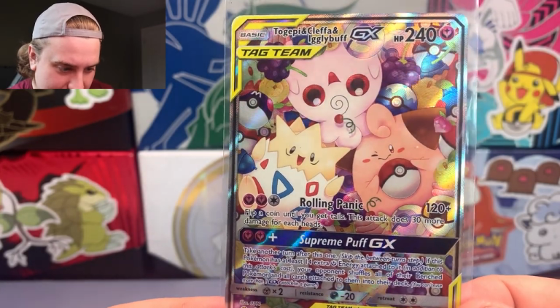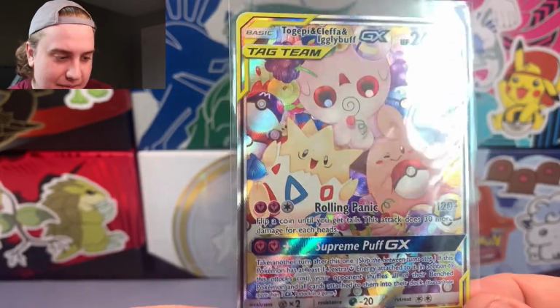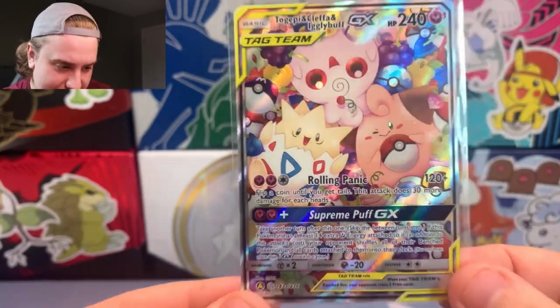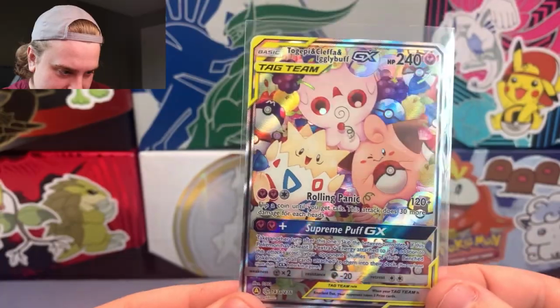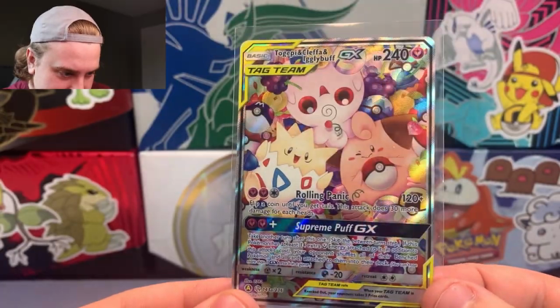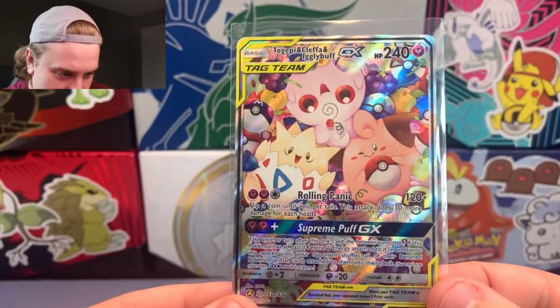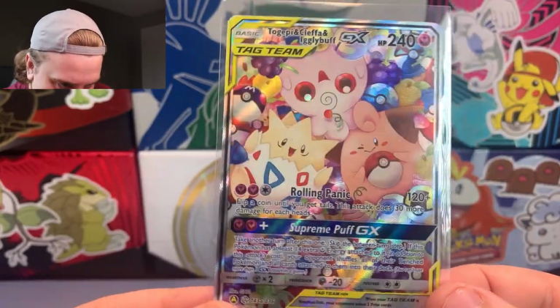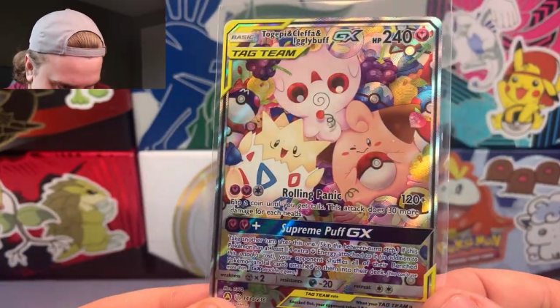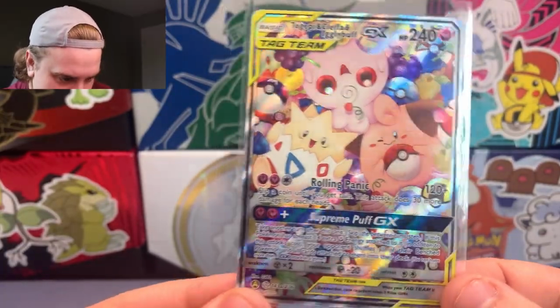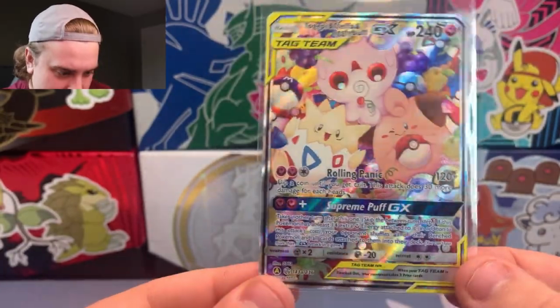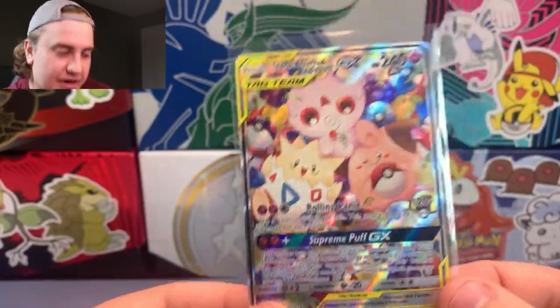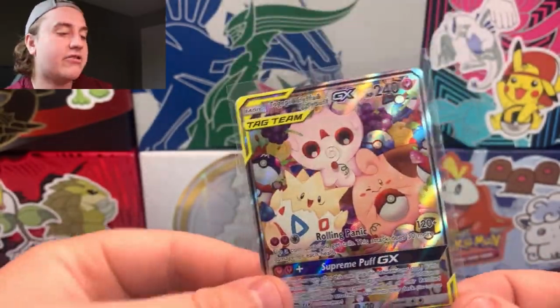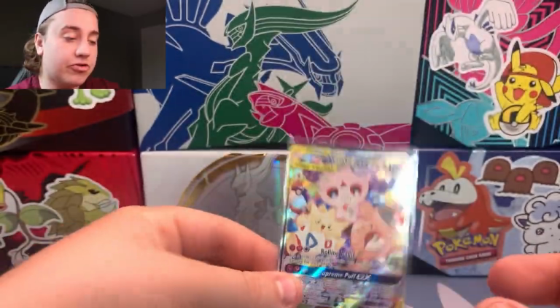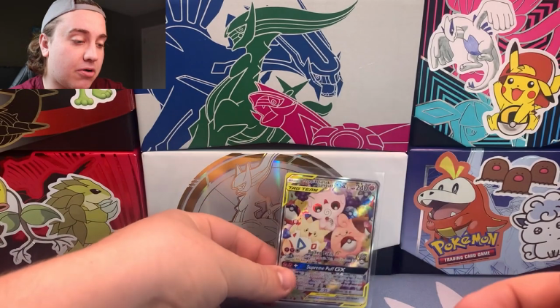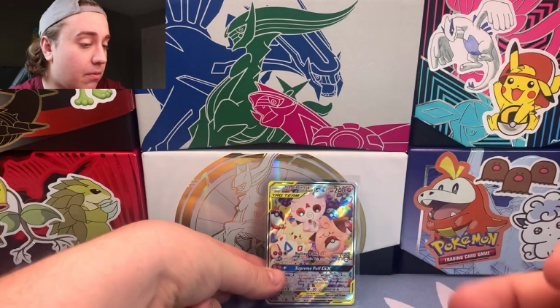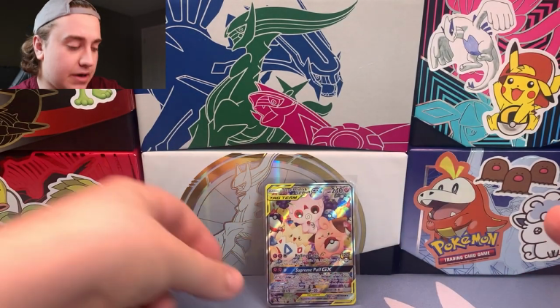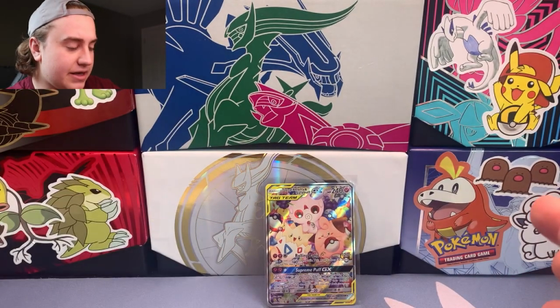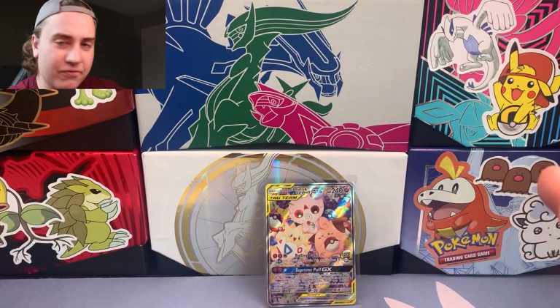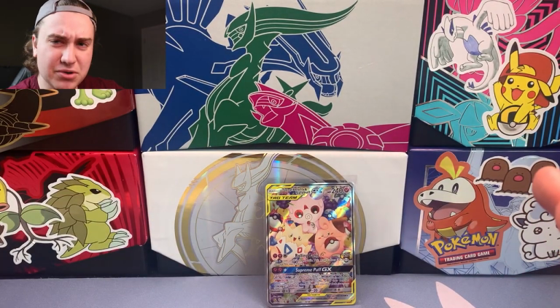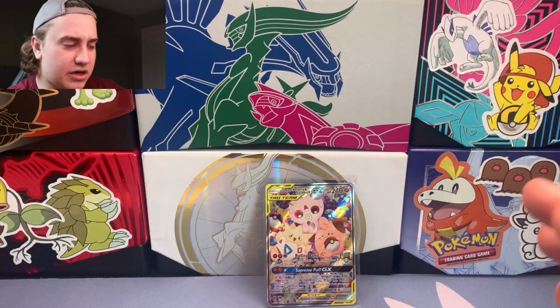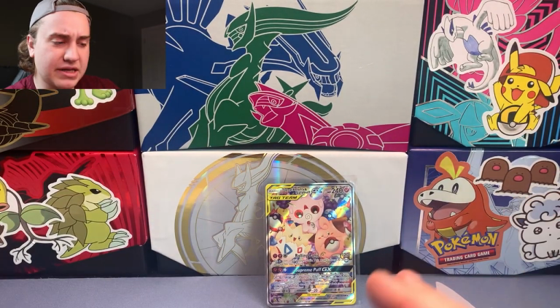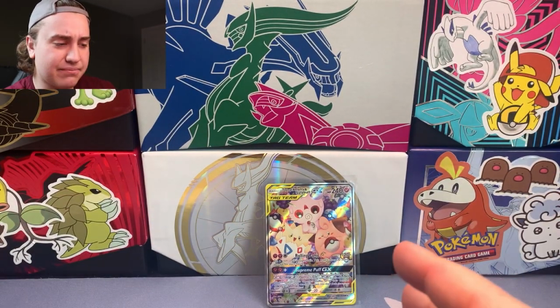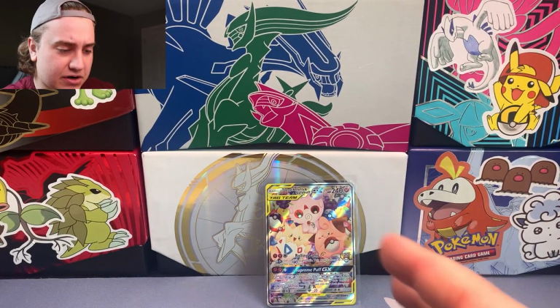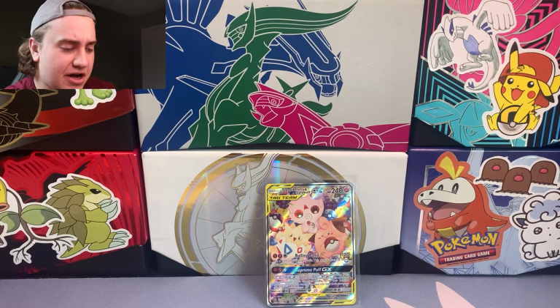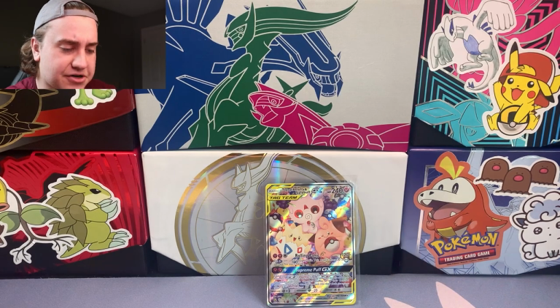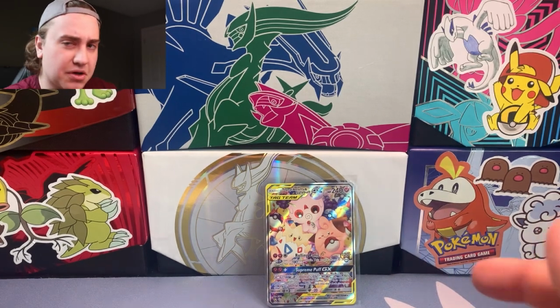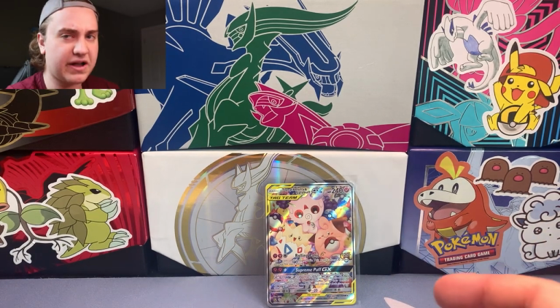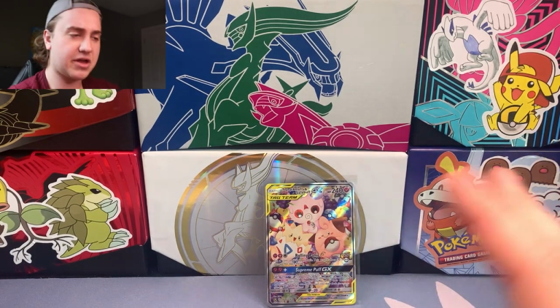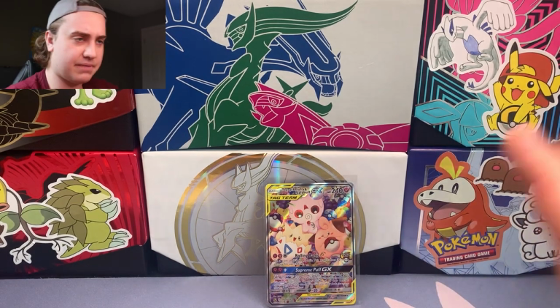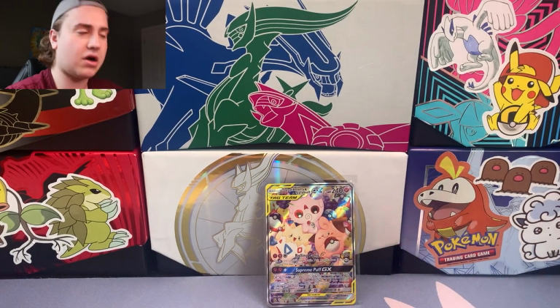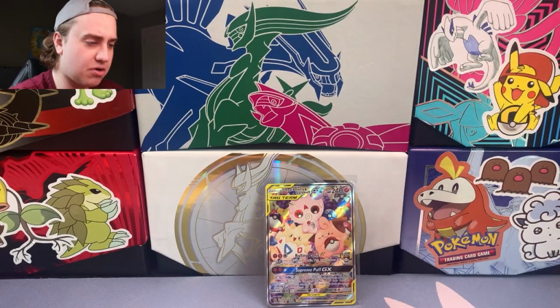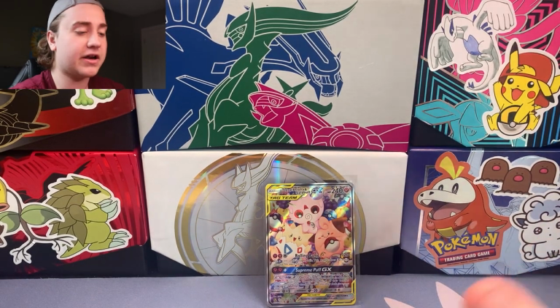Looking amazing as ever. And it is a textured card — I'm sure you guys can see on camera how that looks — but it is a super nice promo. I think it's one of the more valuable cards; typically the tag team promos that are textured actually do hold a little more value than some of the other non-textured promos.